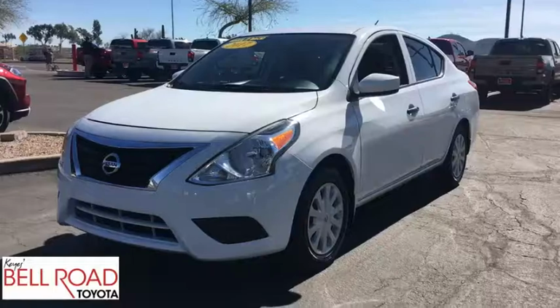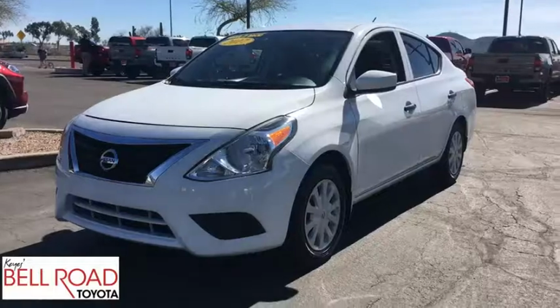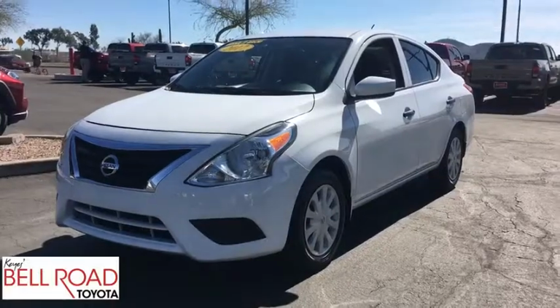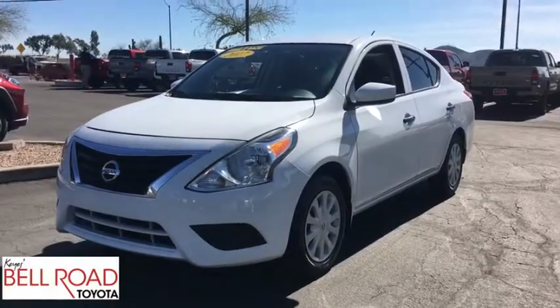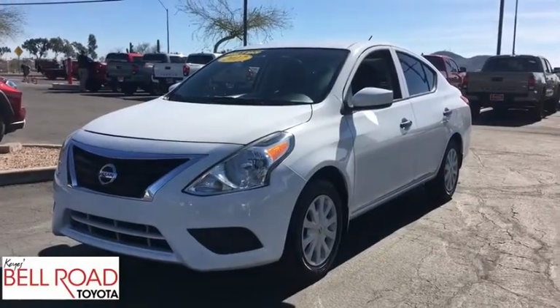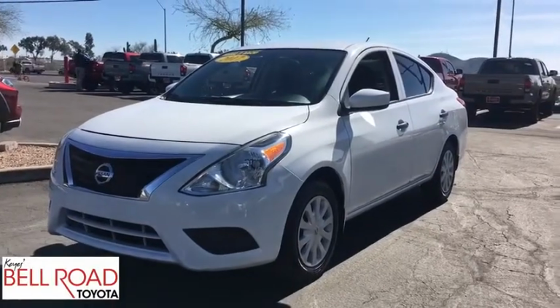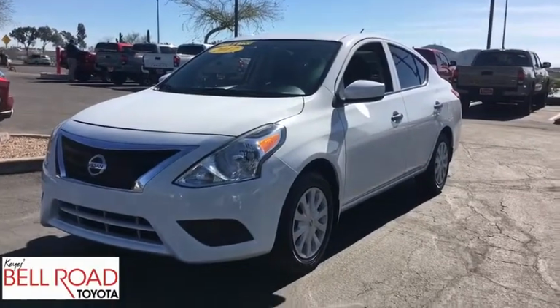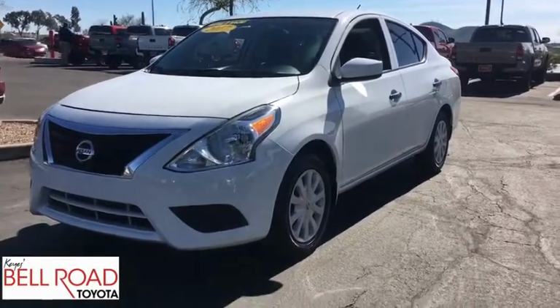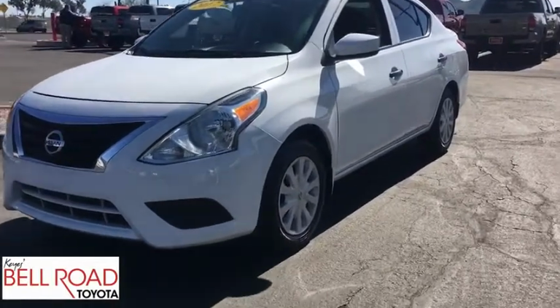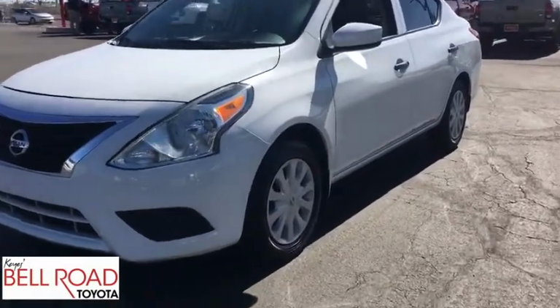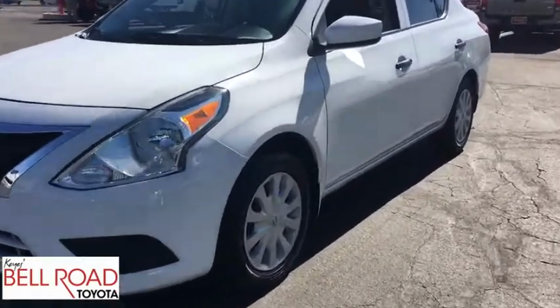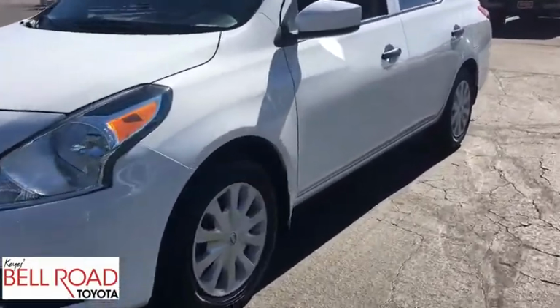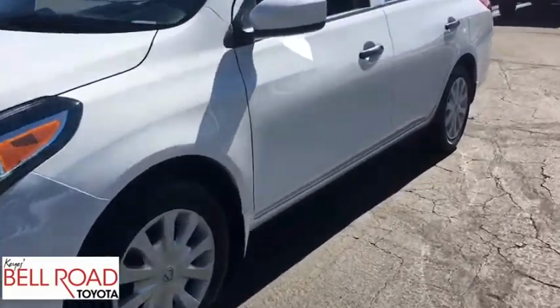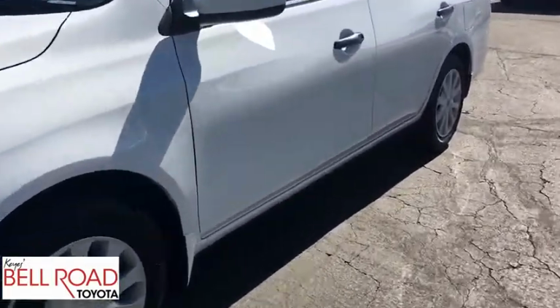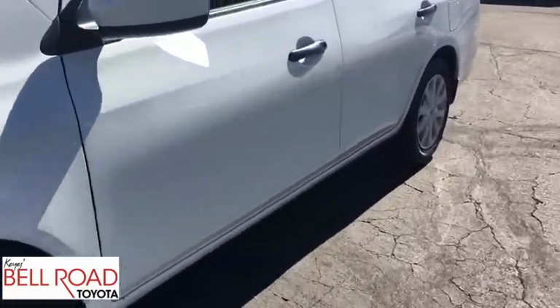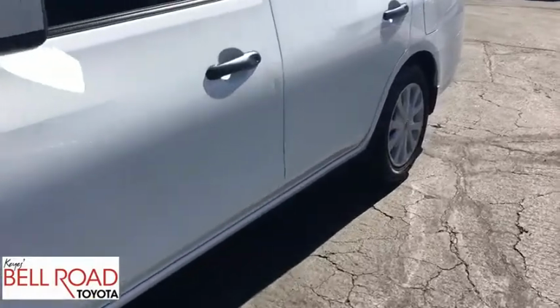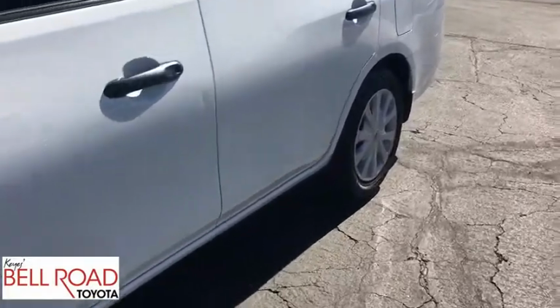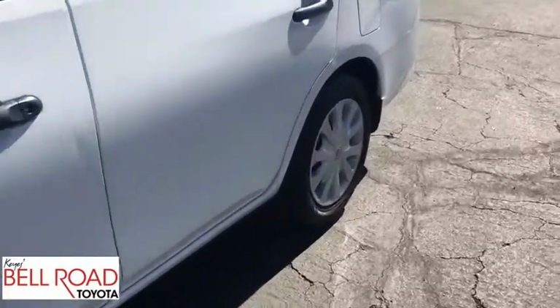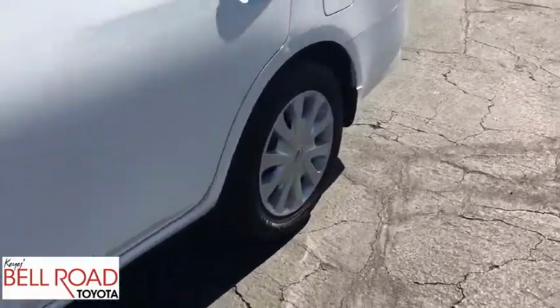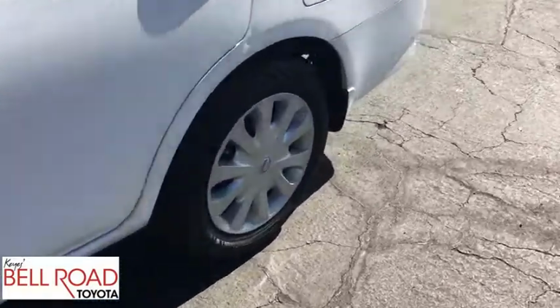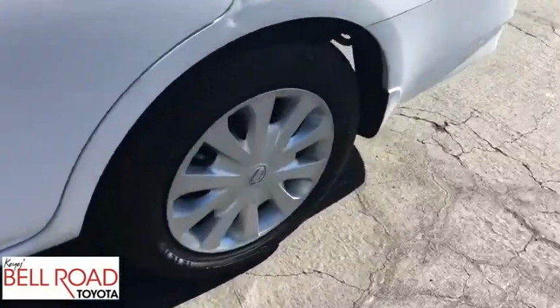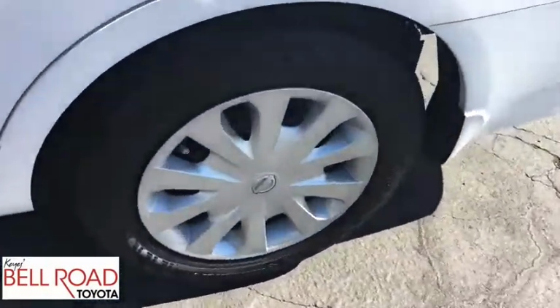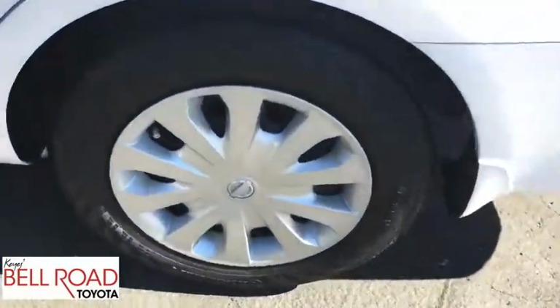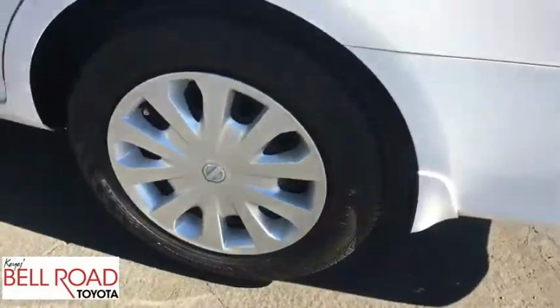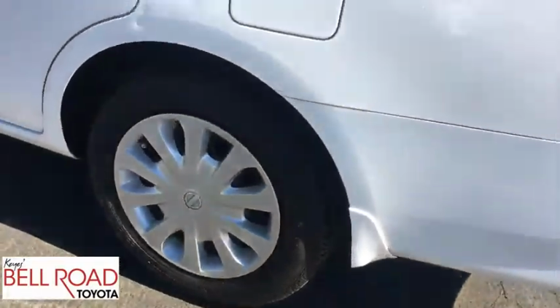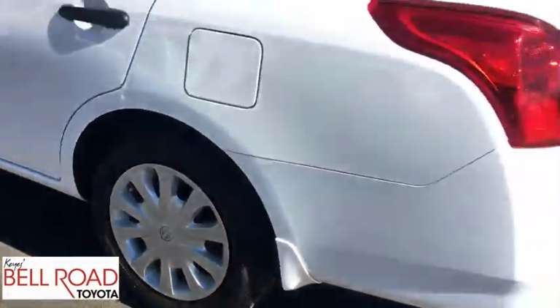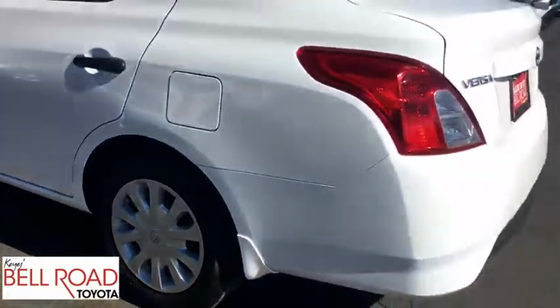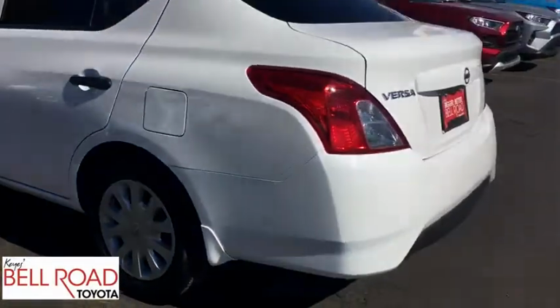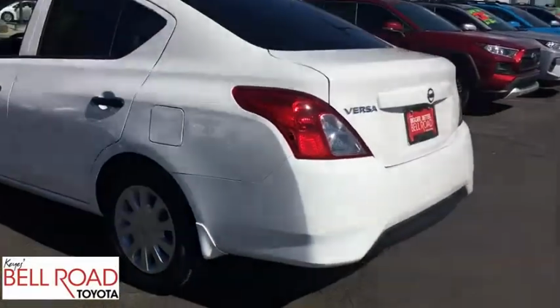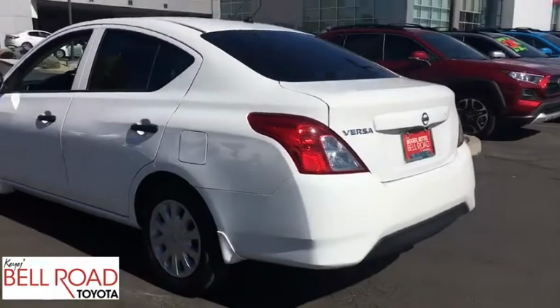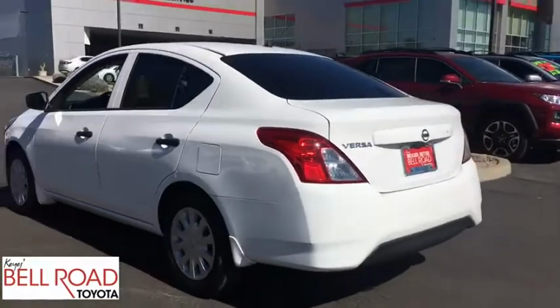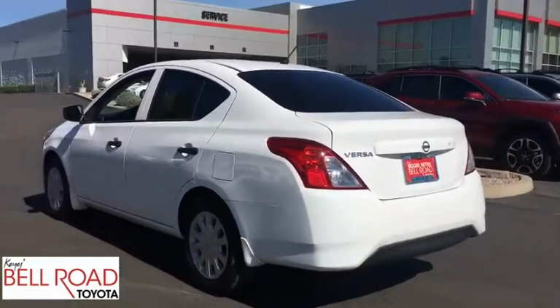The 2017 Nissan Versa. With its roomy and inviting interior, impressive technology, and exceptional gas mileage, the Nissan Versa is smart to own and fun to drive.